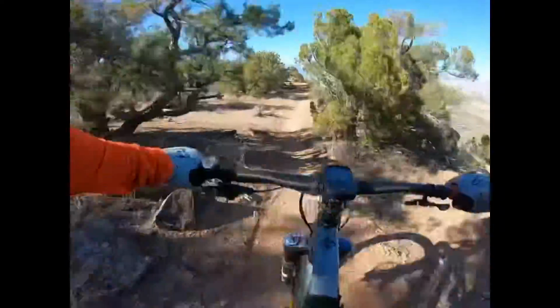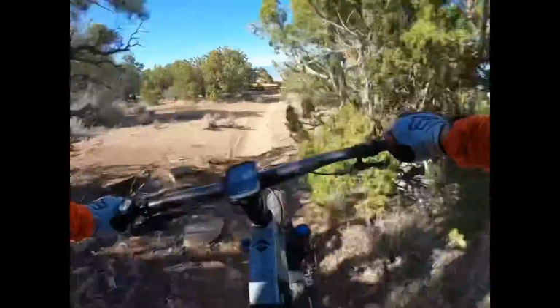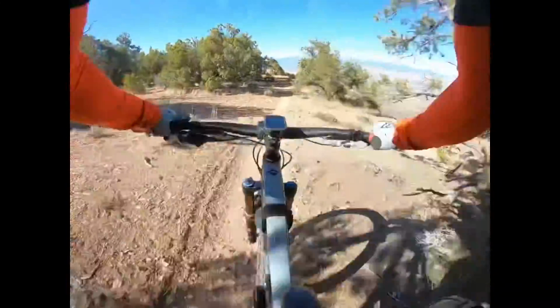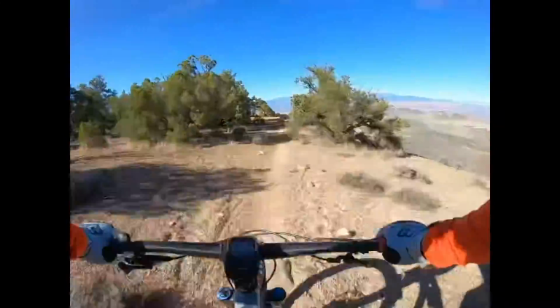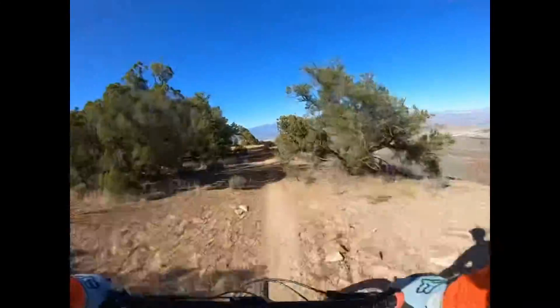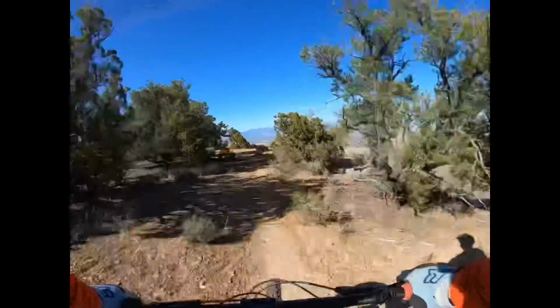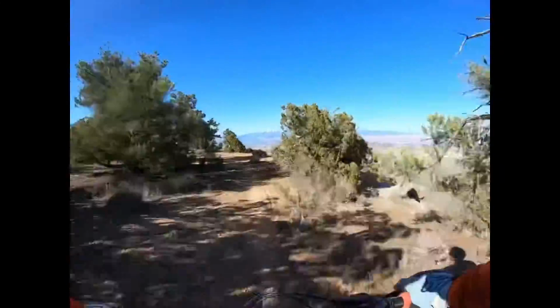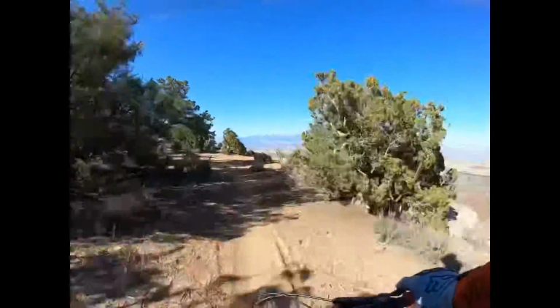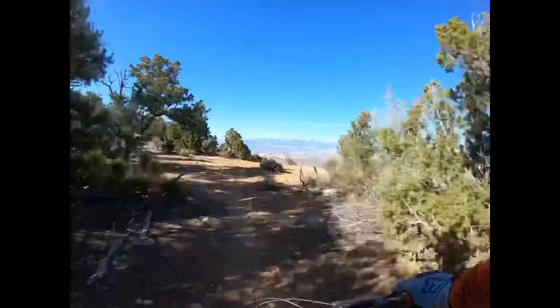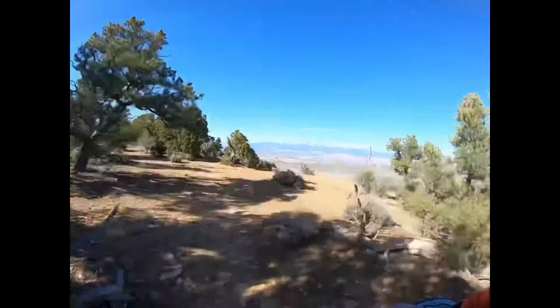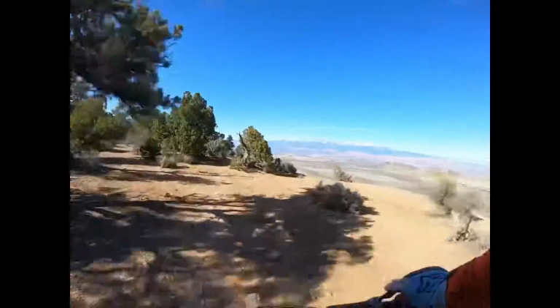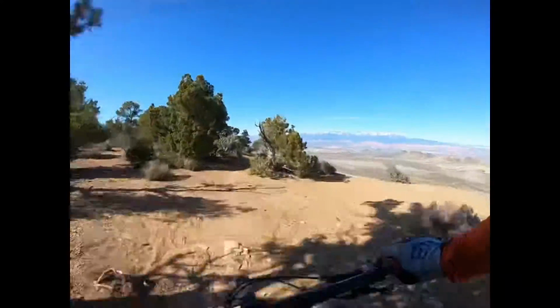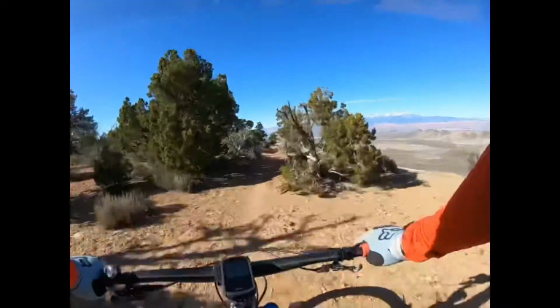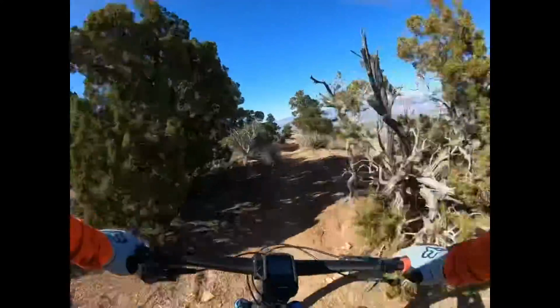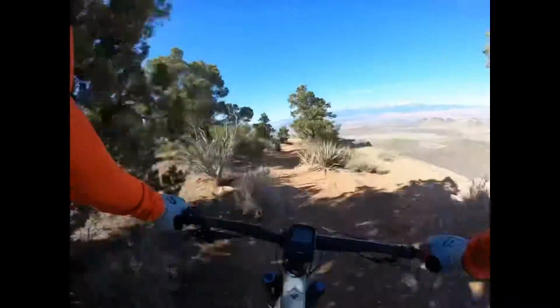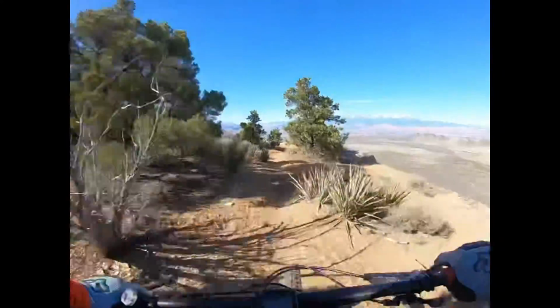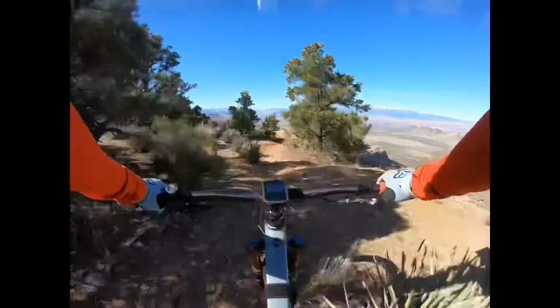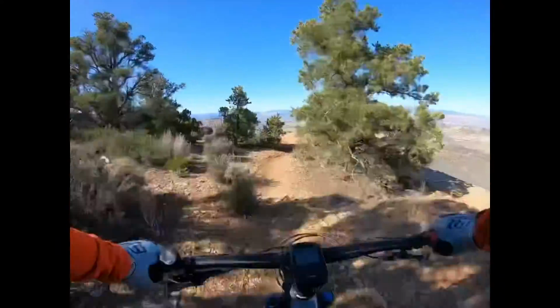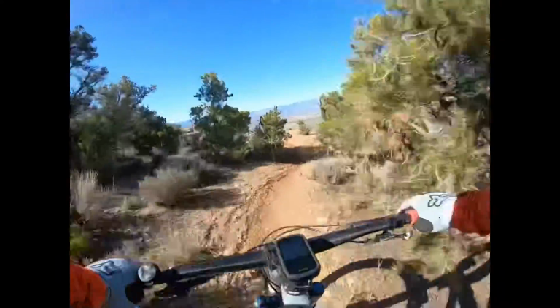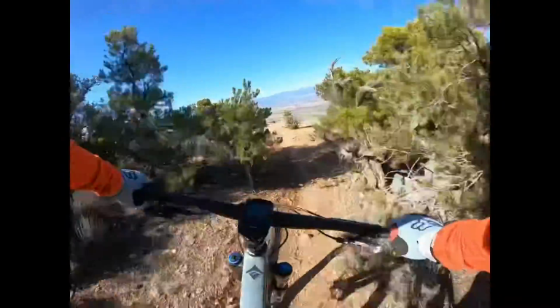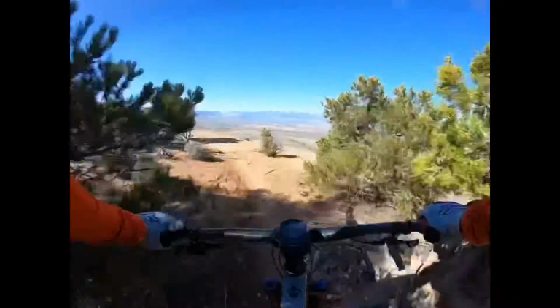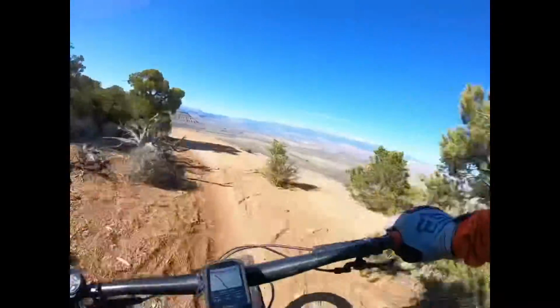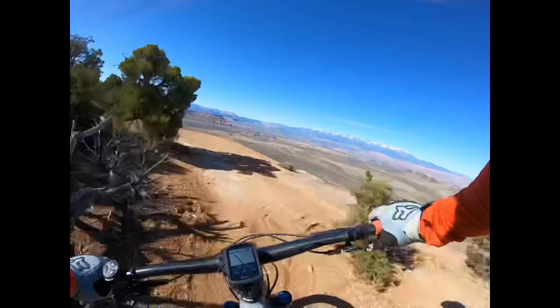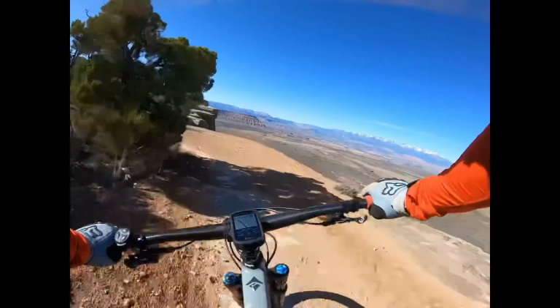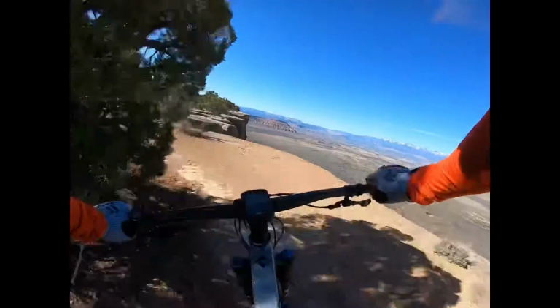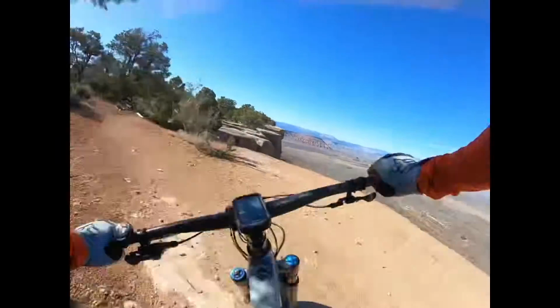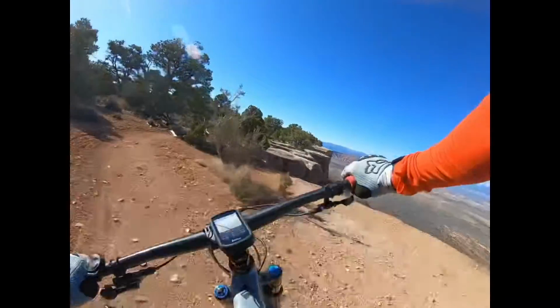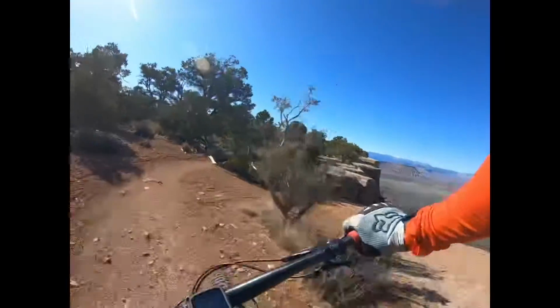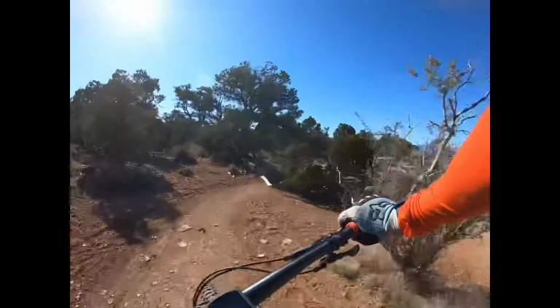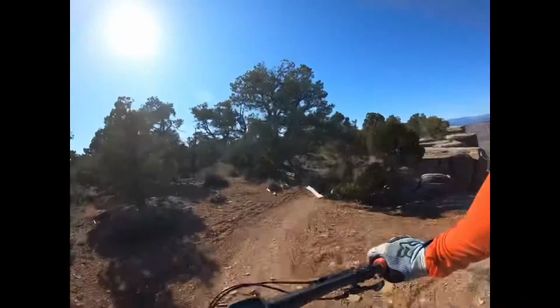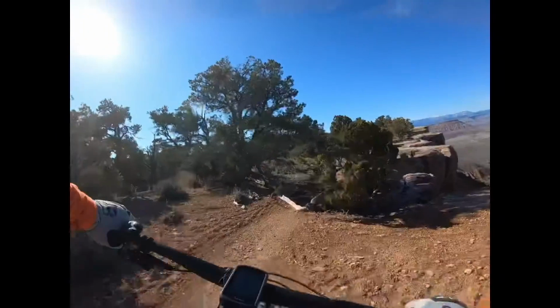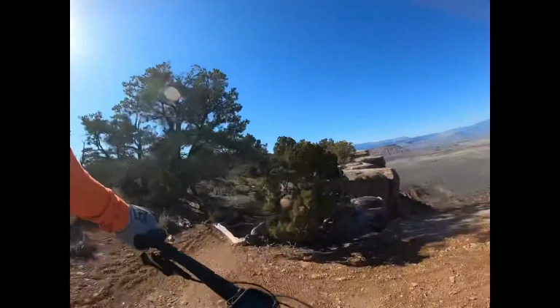Nice. Oh, look at that view — right out on the Mesa. Look at that. We'll be back.